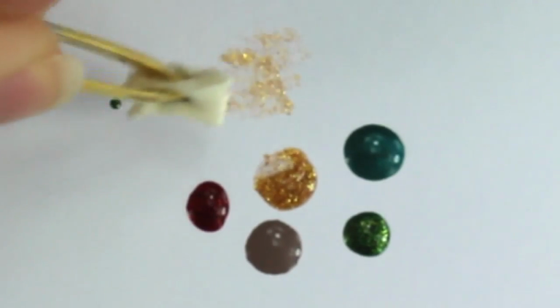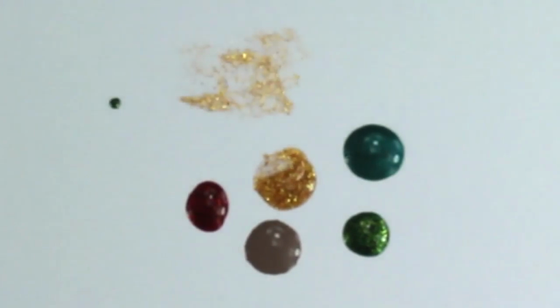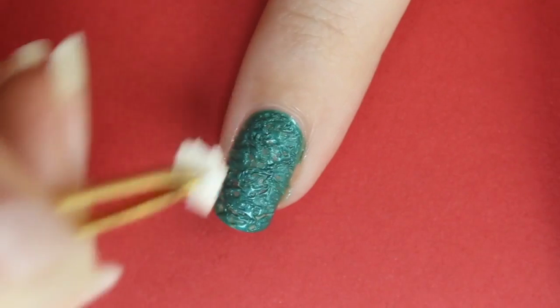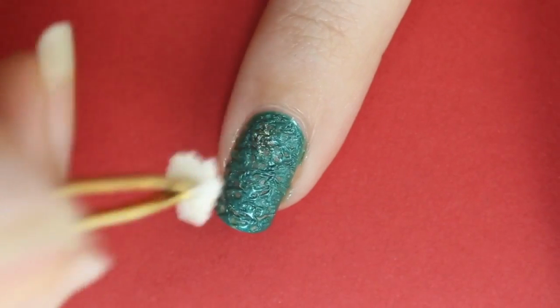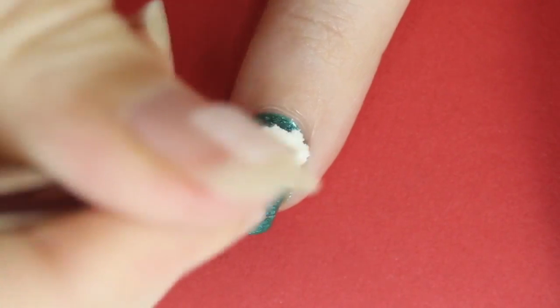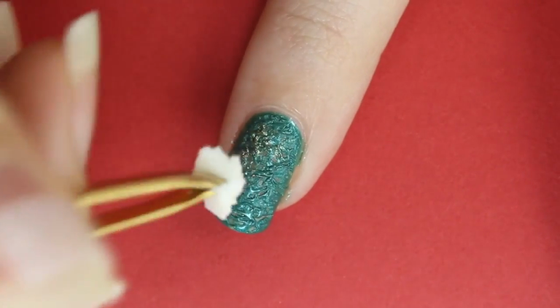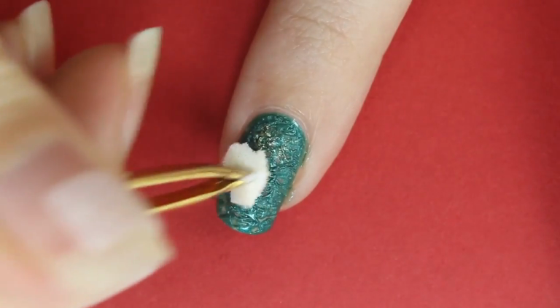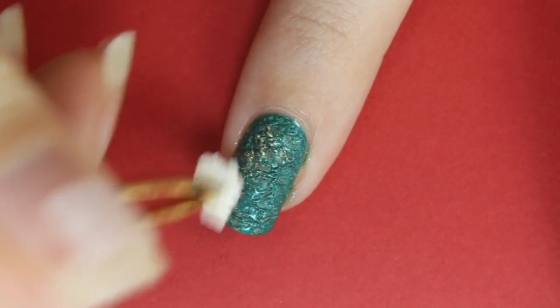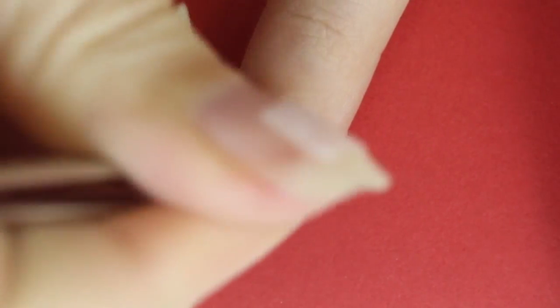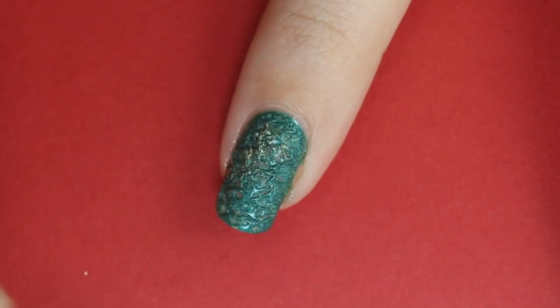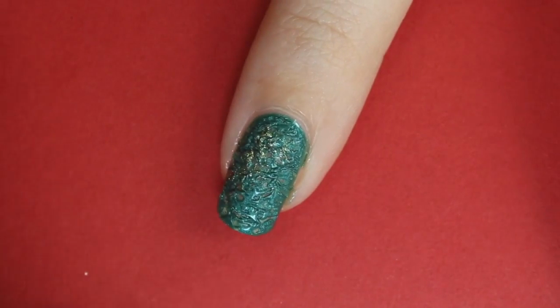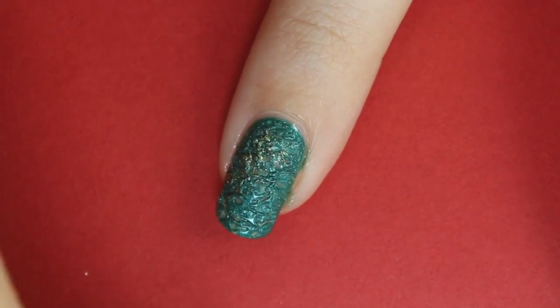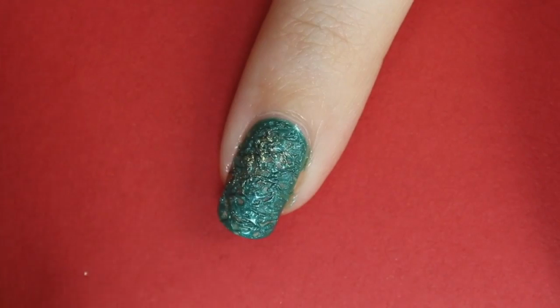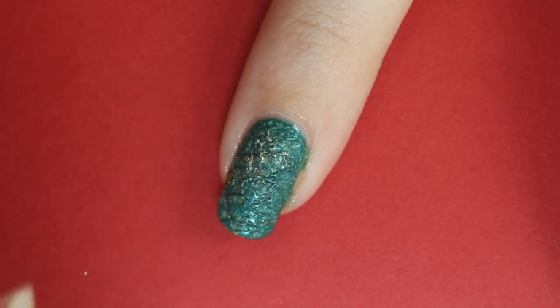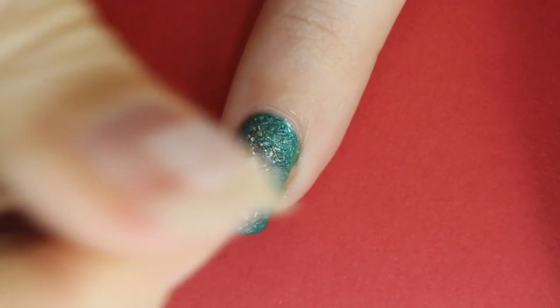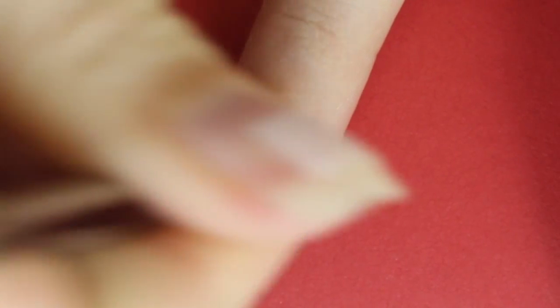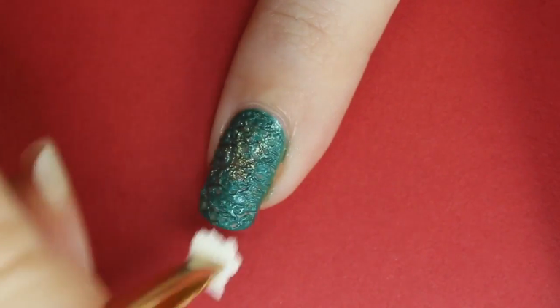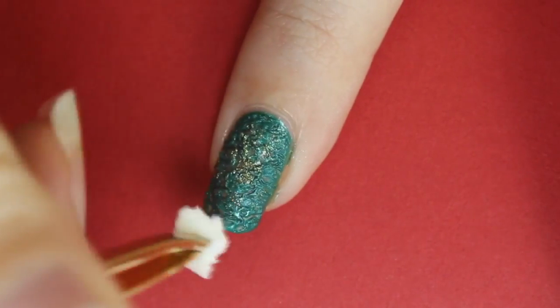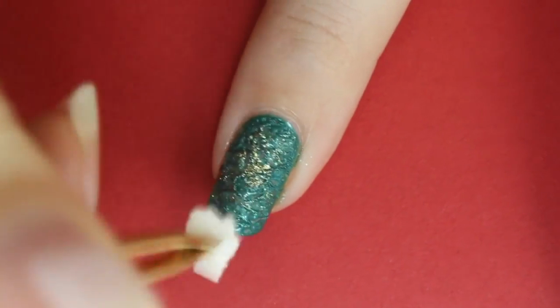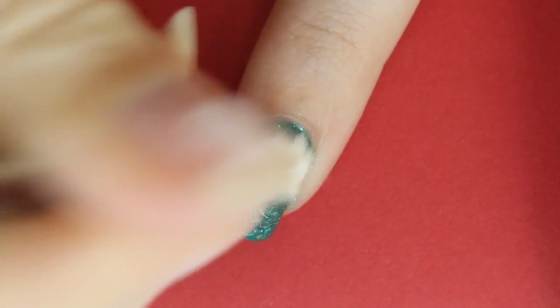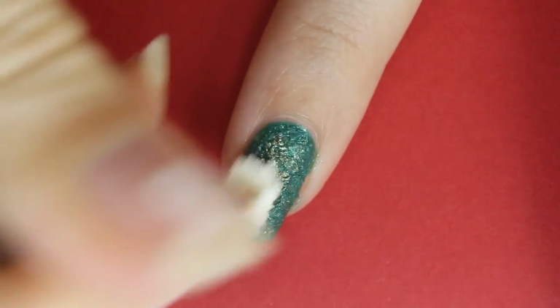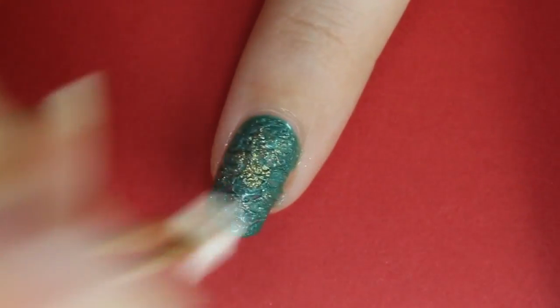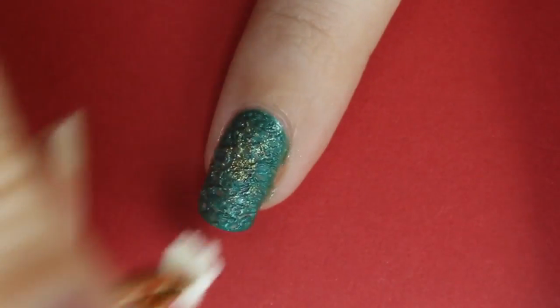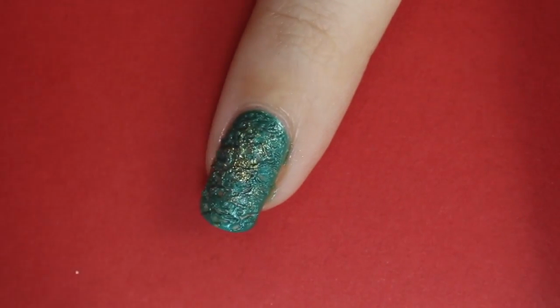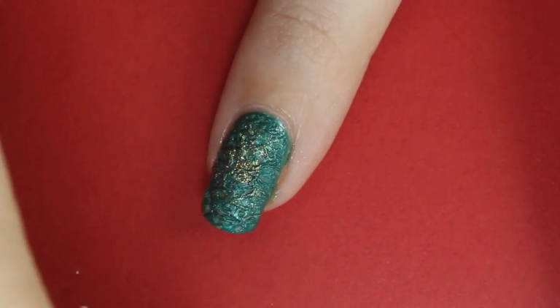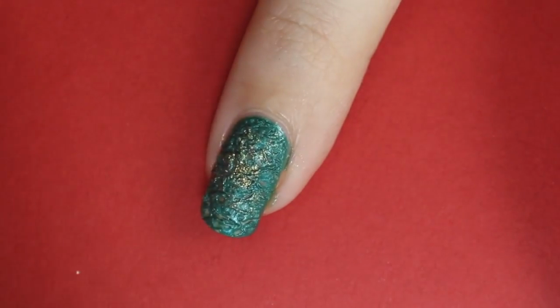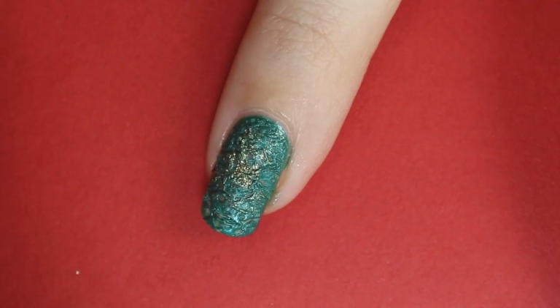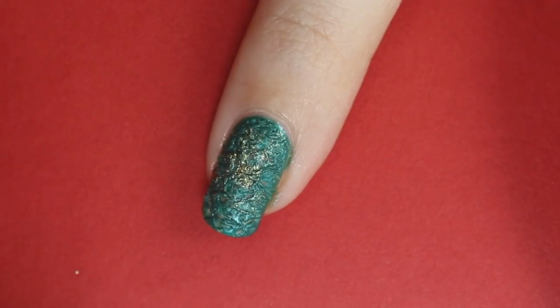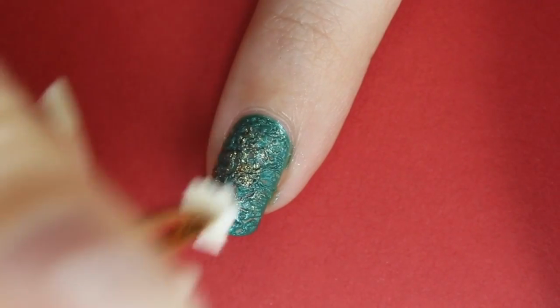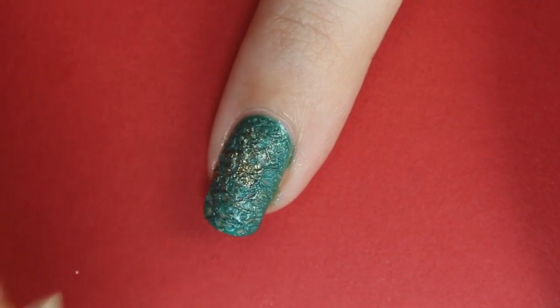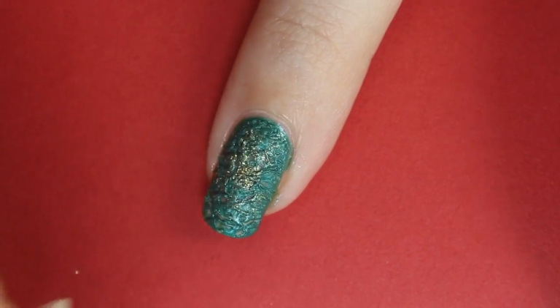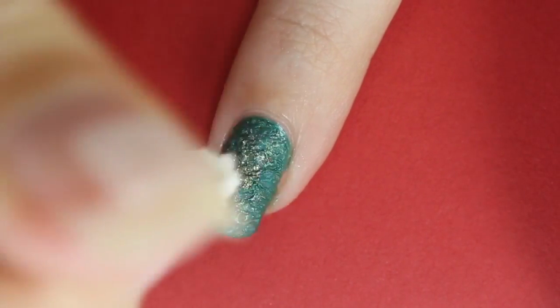Dab the sponge into one of the colors and then several times onto the paper to remove the excess. Now start dabbing it gently onto your nail. Do this with different colors however you want — there is no correct way to do this.